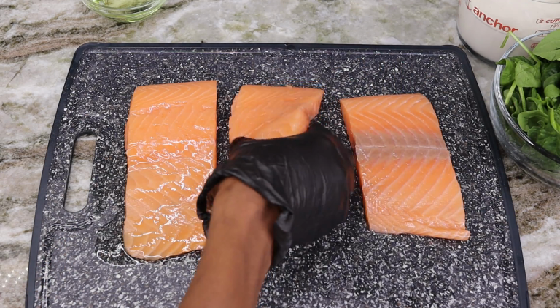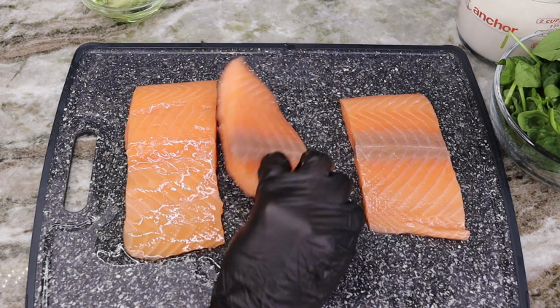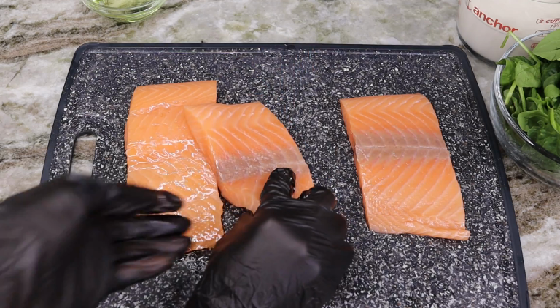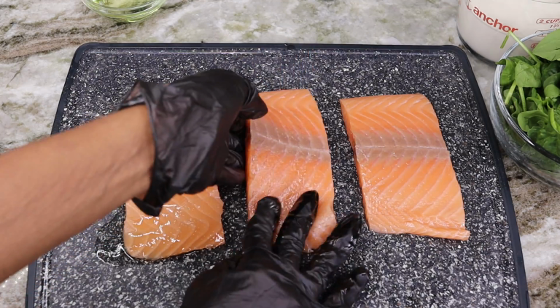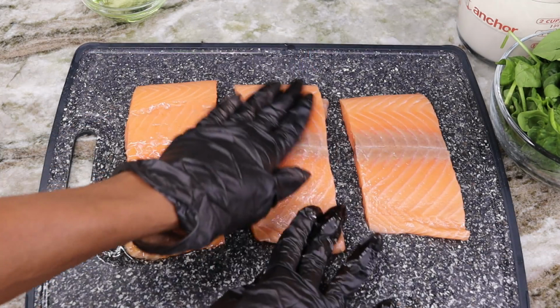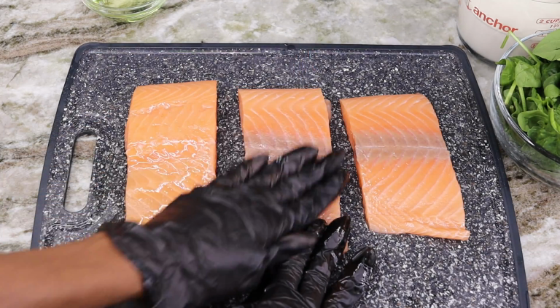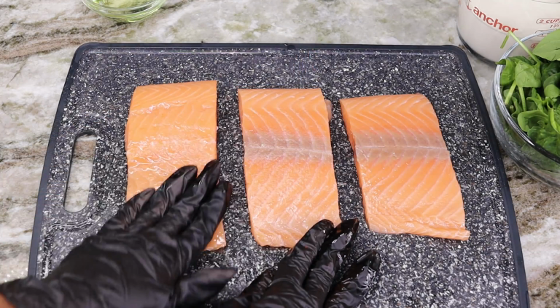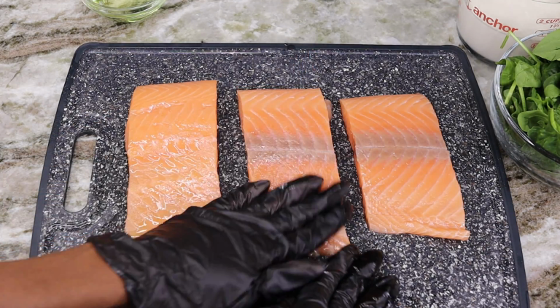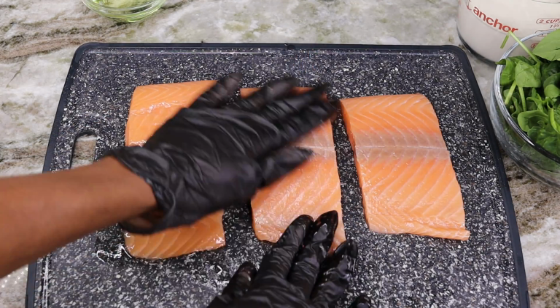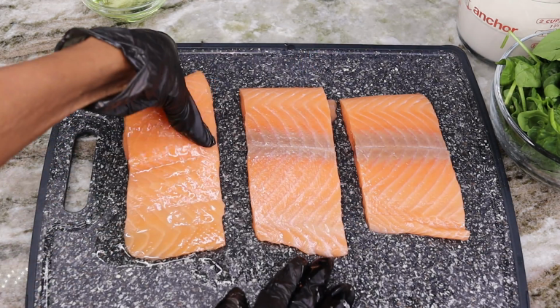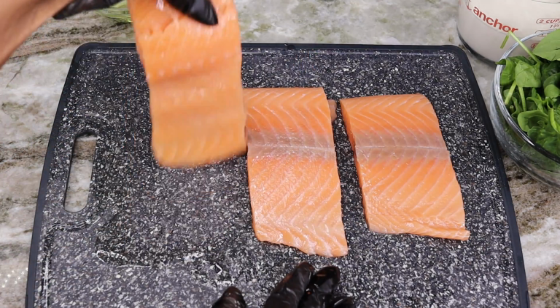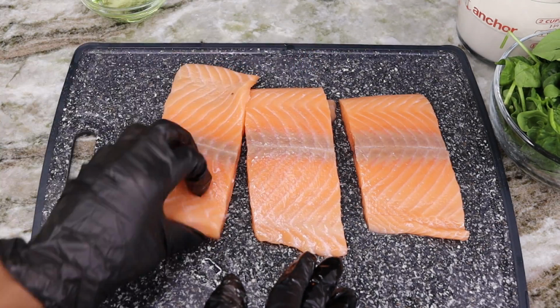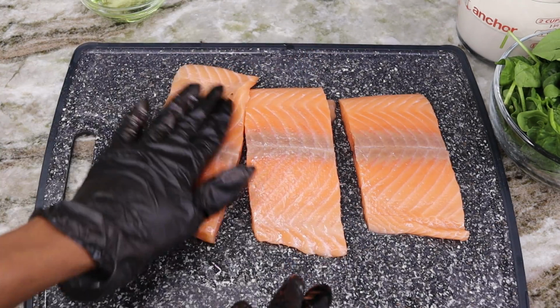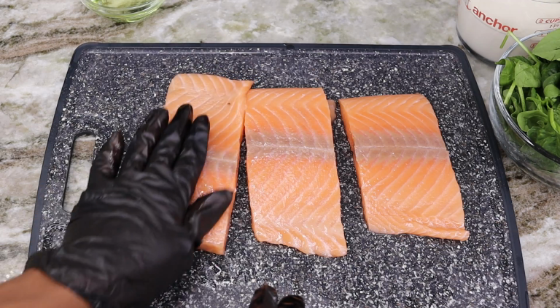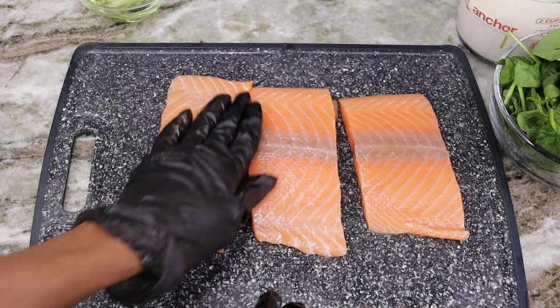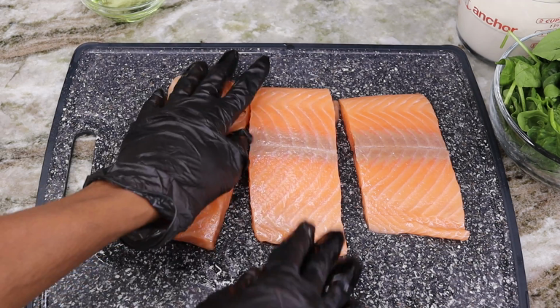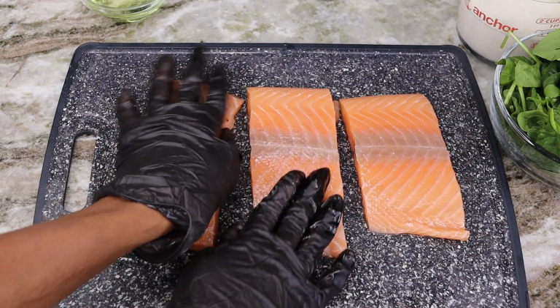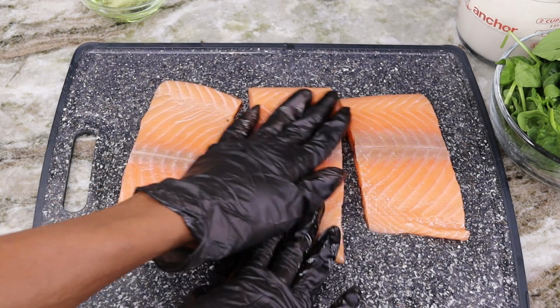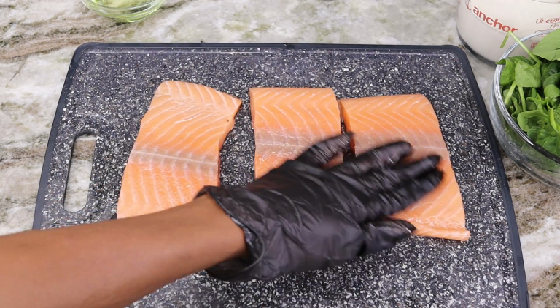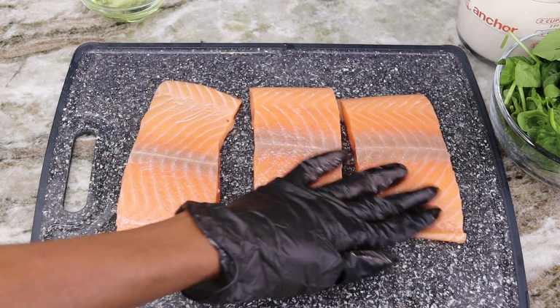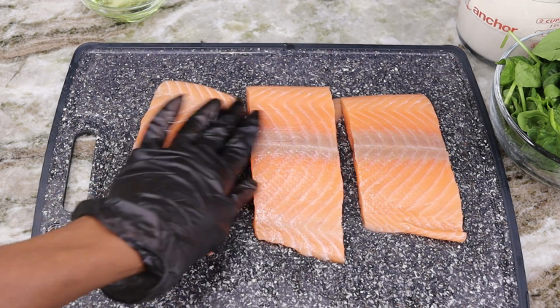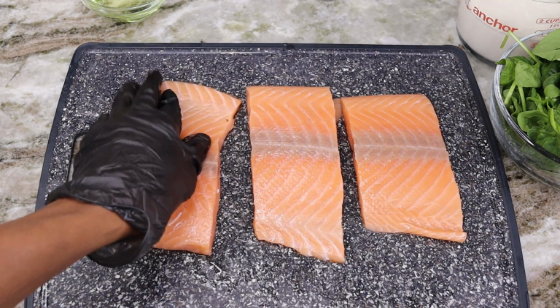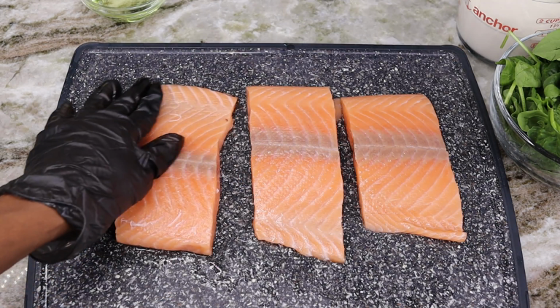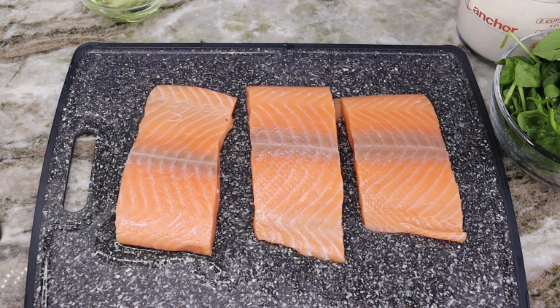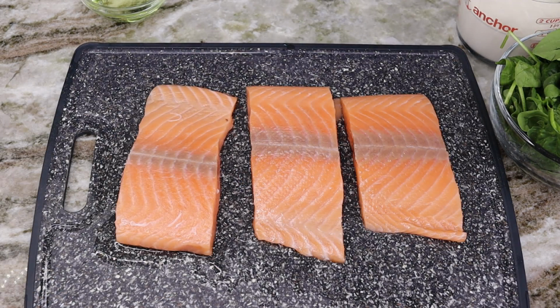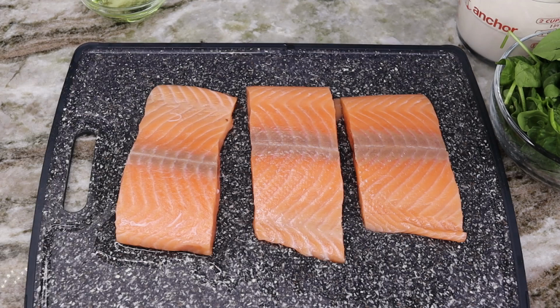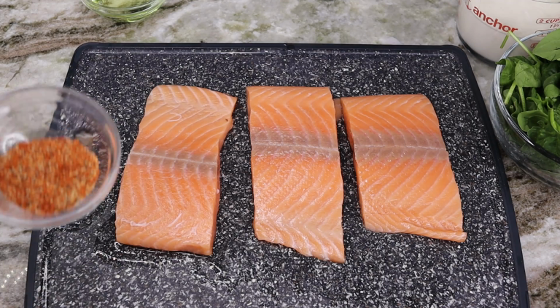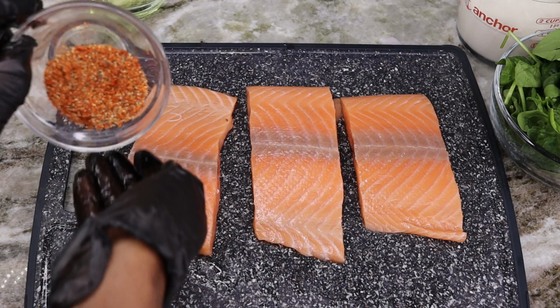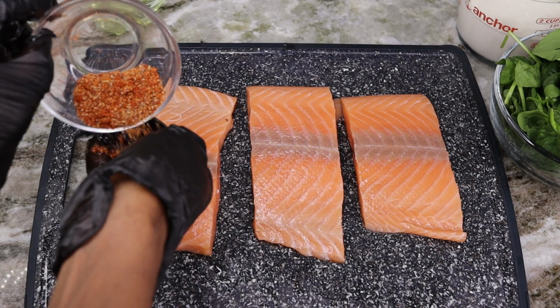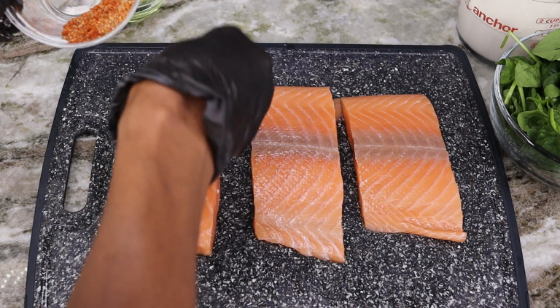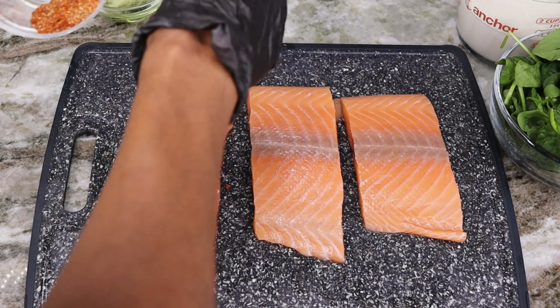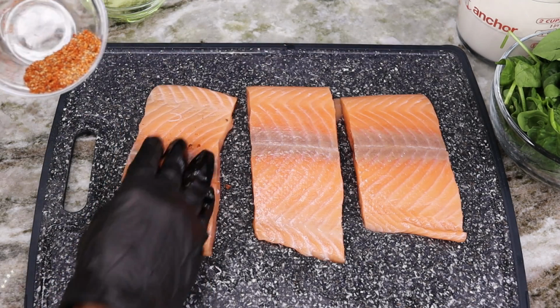Make sure to flip it over and add the oil on that side as well. Now I am going to start seasoning — we're going to generously season these fillets.